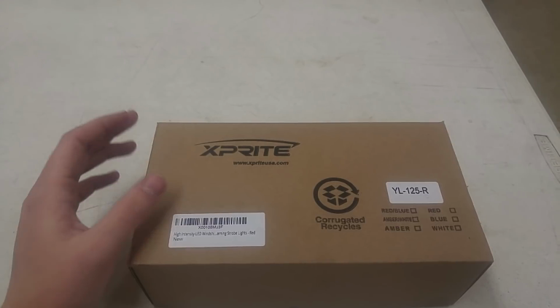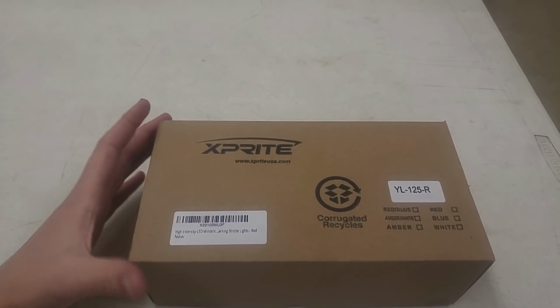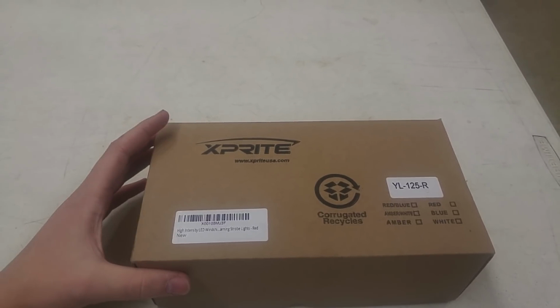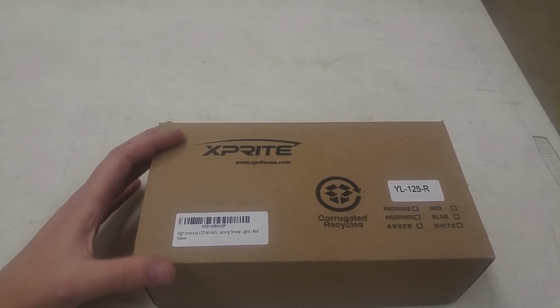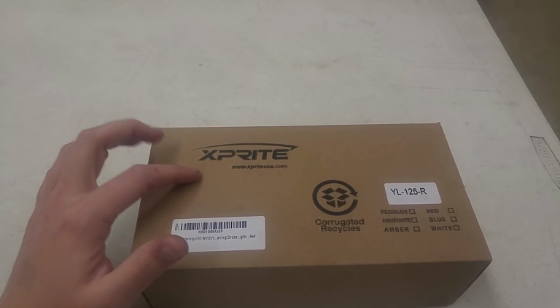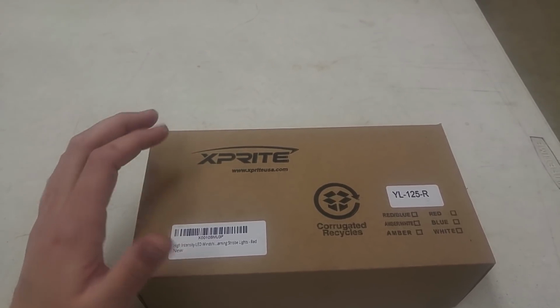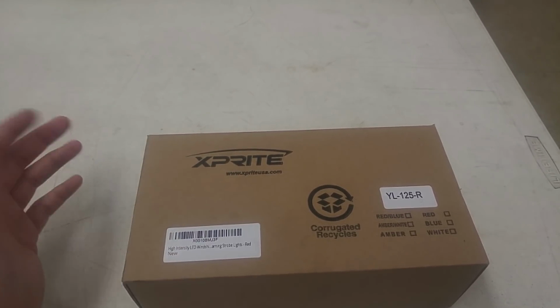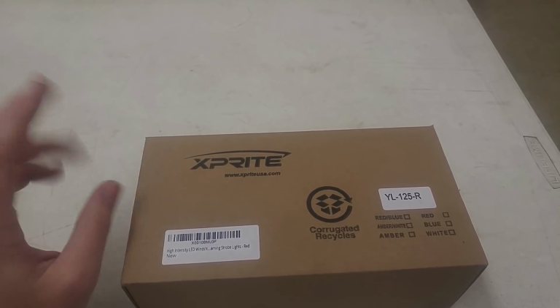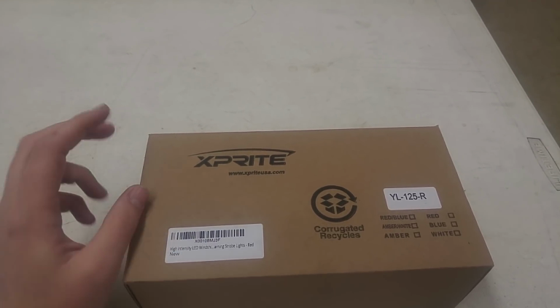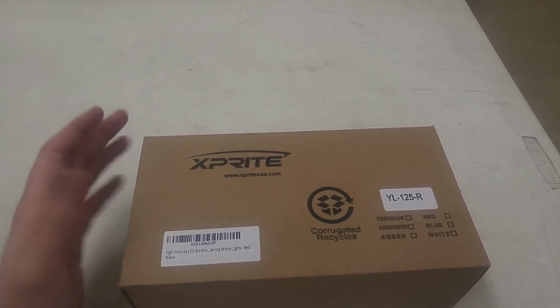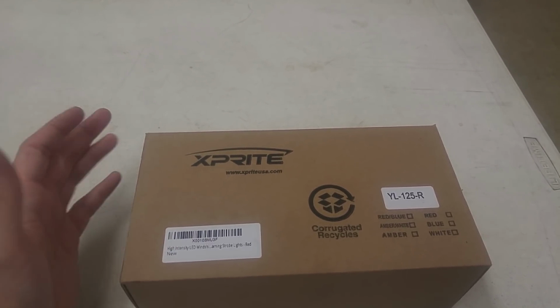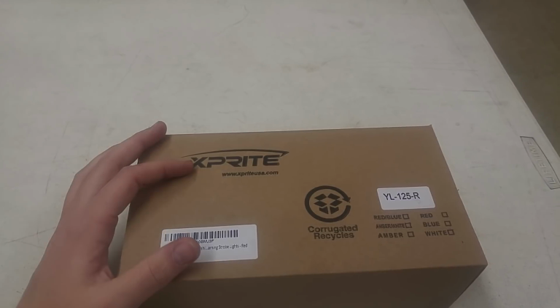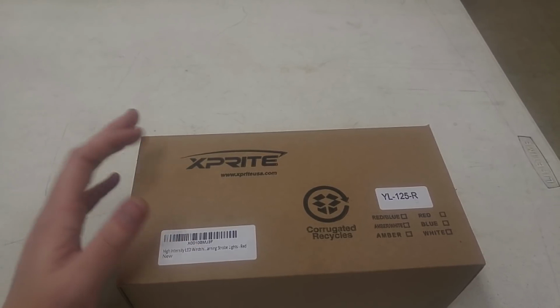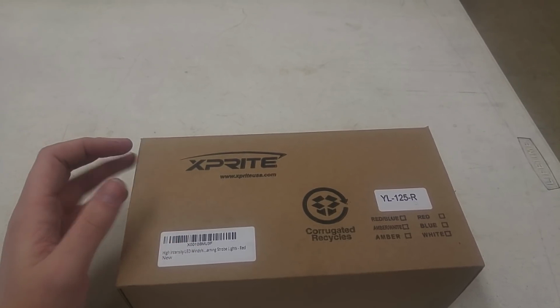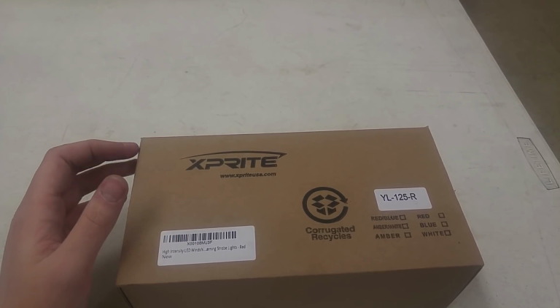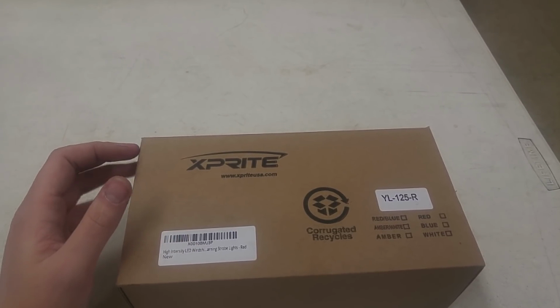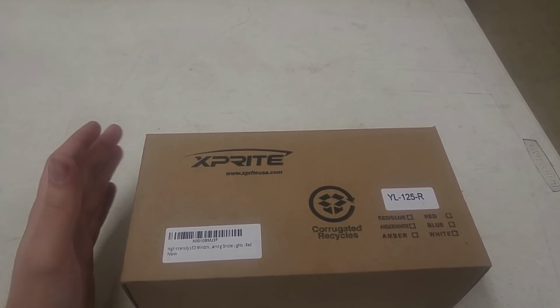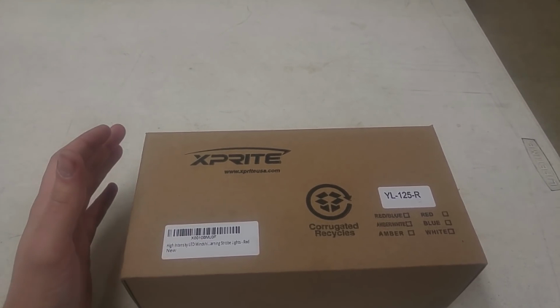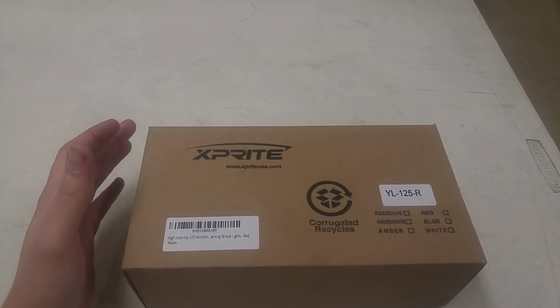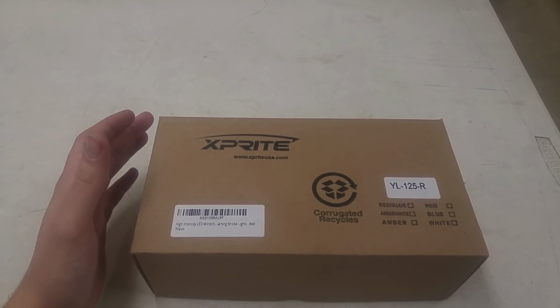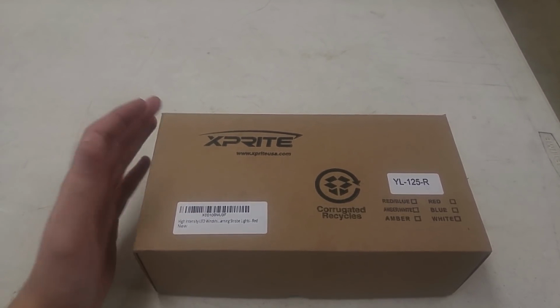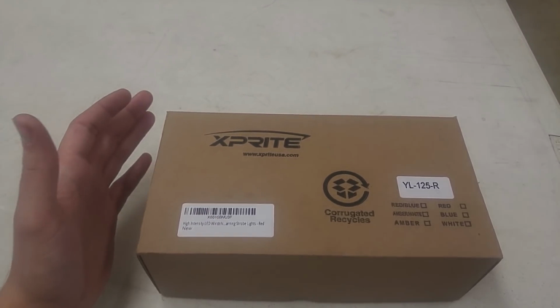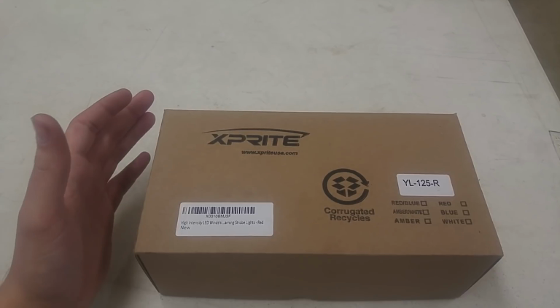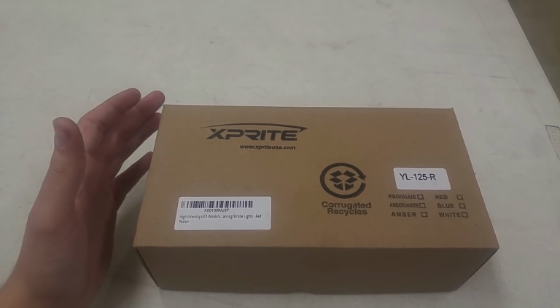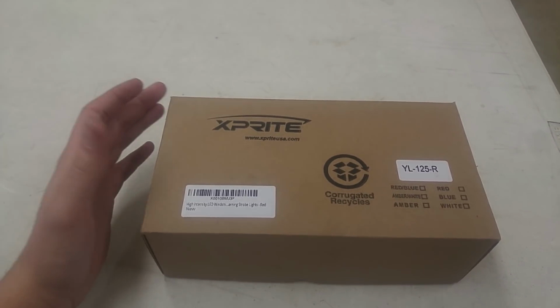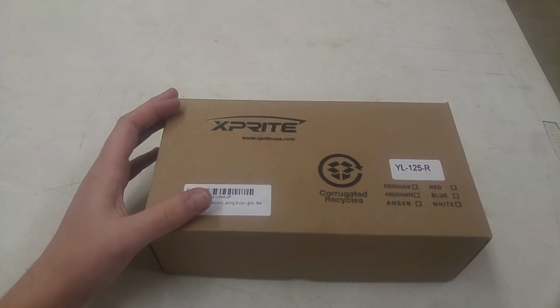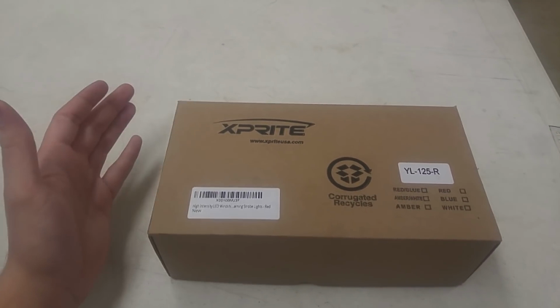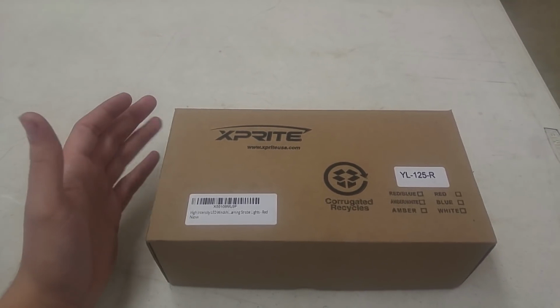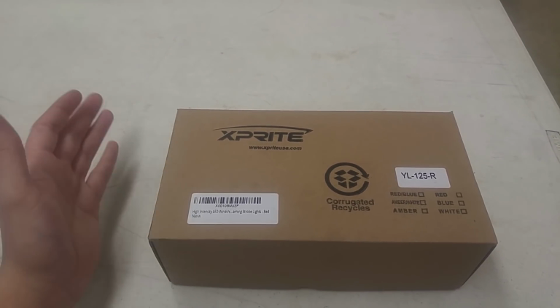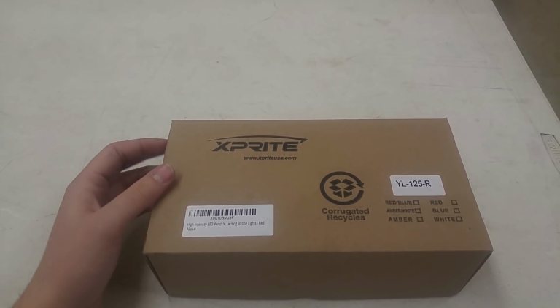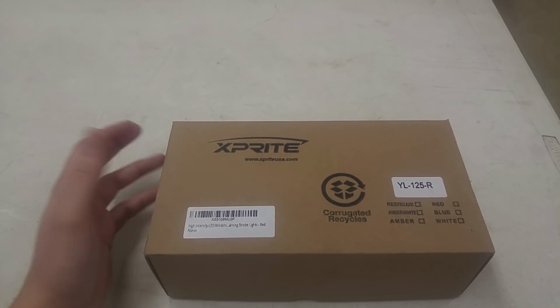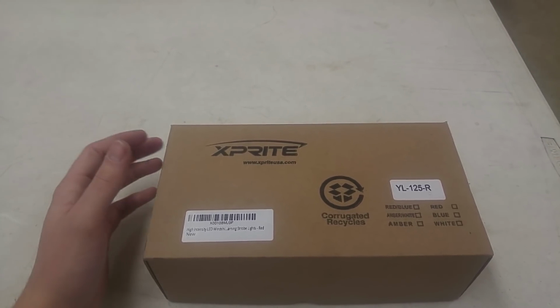You can get these off Amazon for $25. This is made by X-Bright. It says X-Bright, but it's still the same look as the Federal Signal Viper, and a lot of people will still mistake it for one. It doesn't have the stickers on it and everything, but it's still the same look.